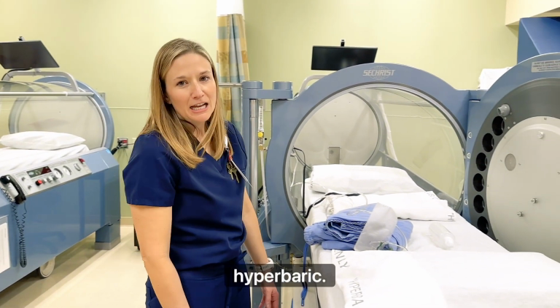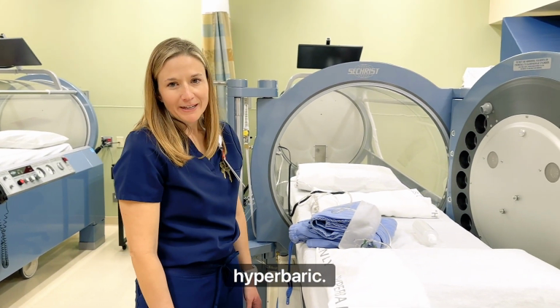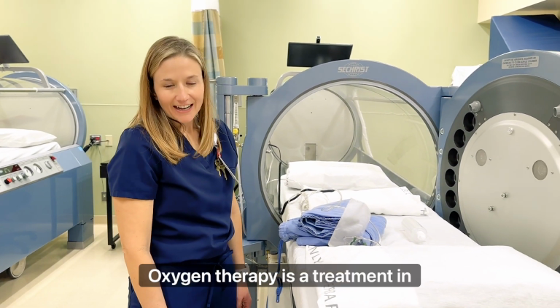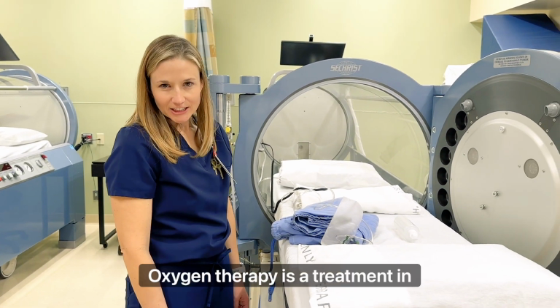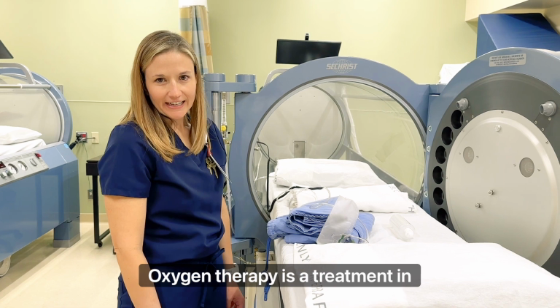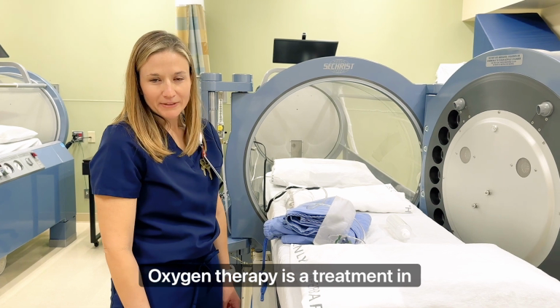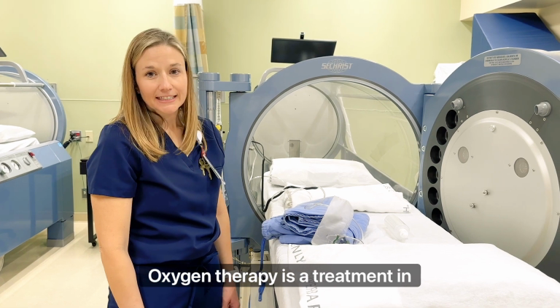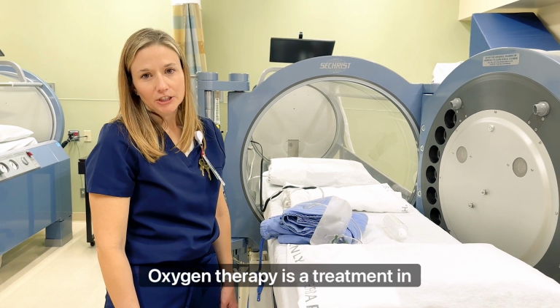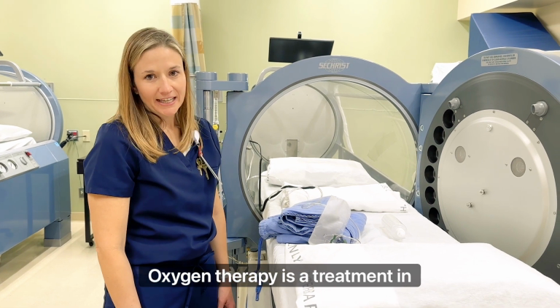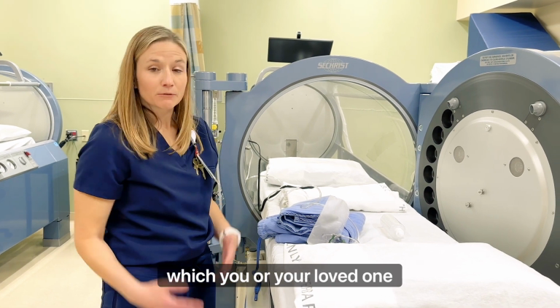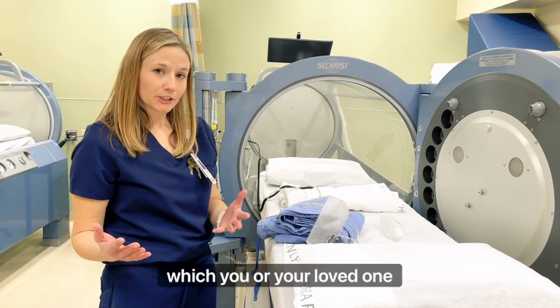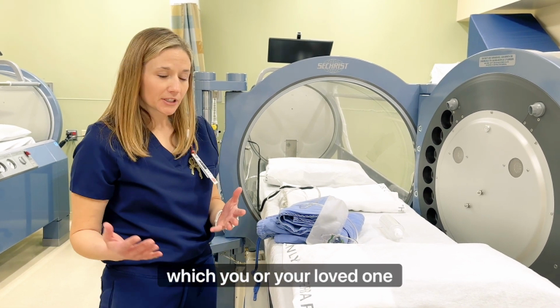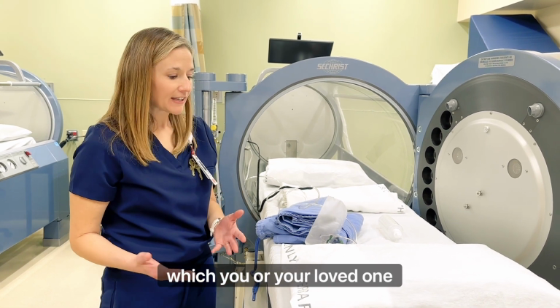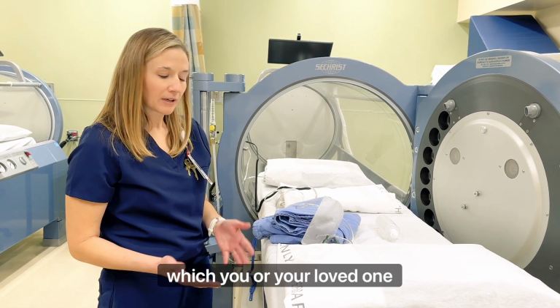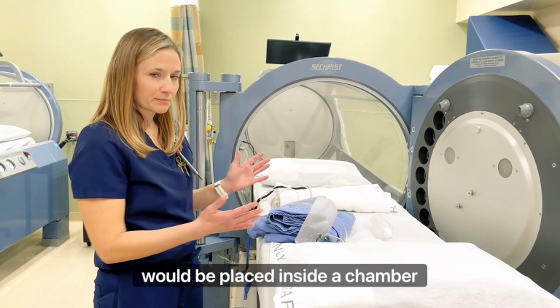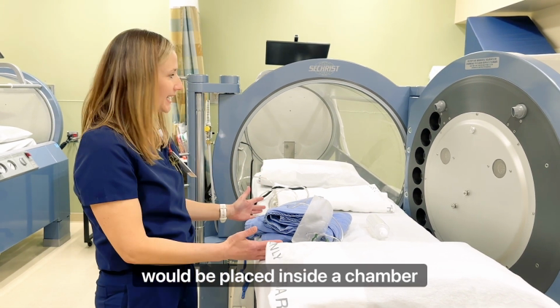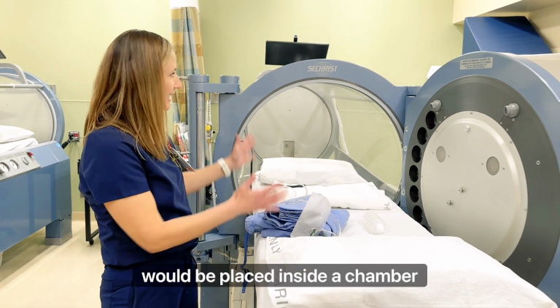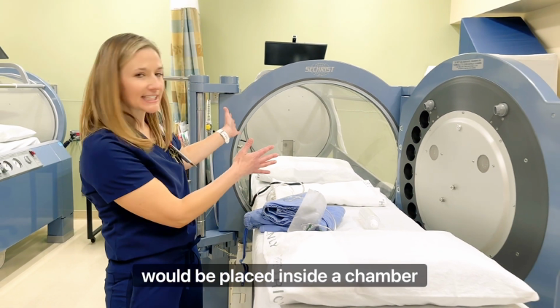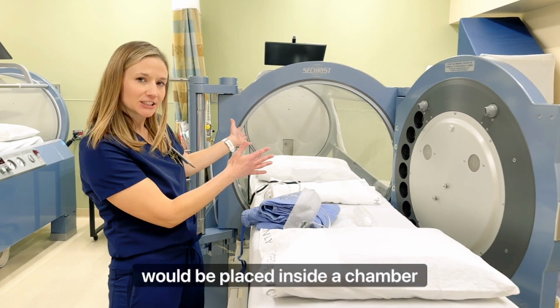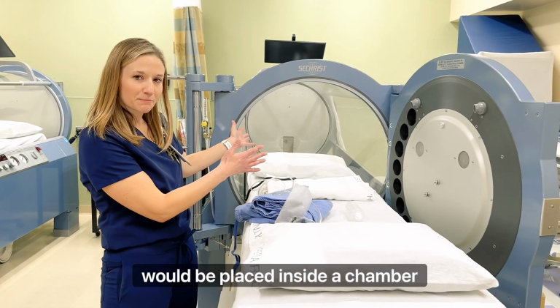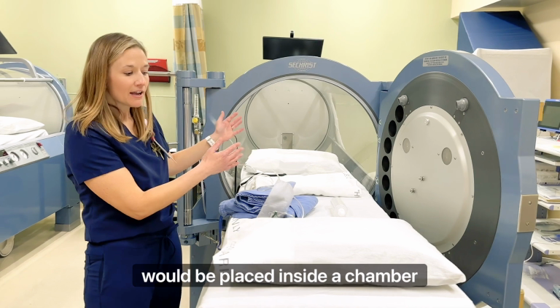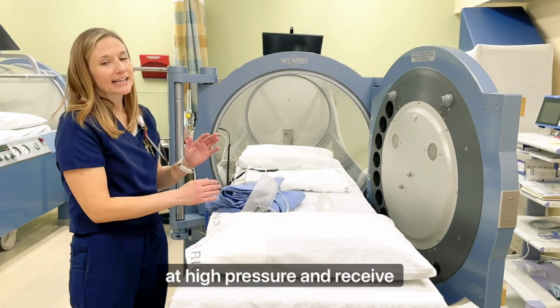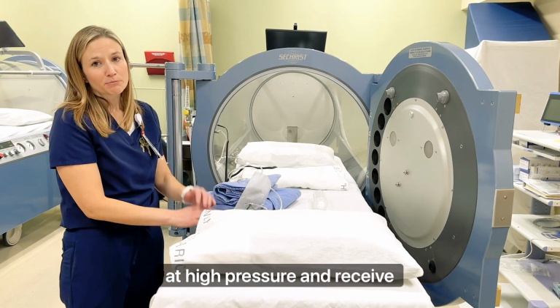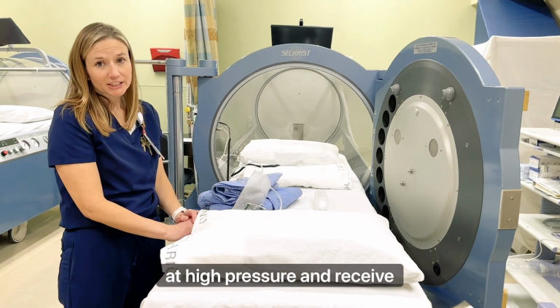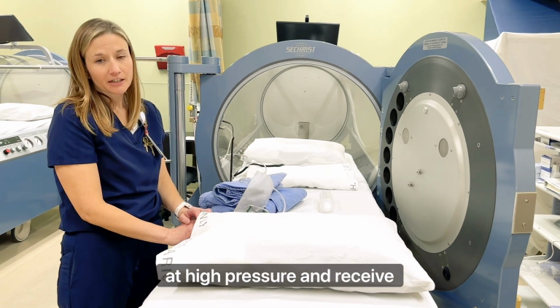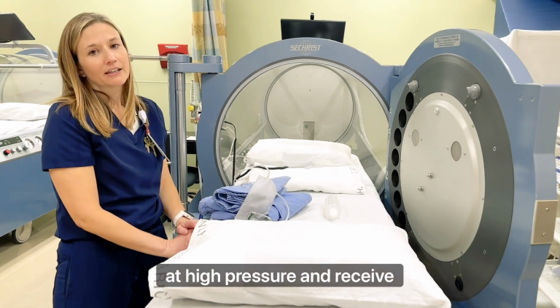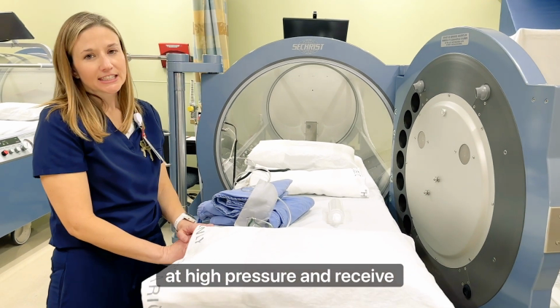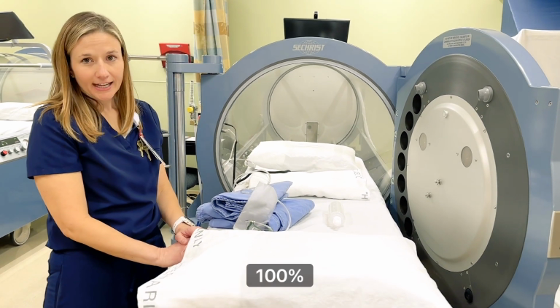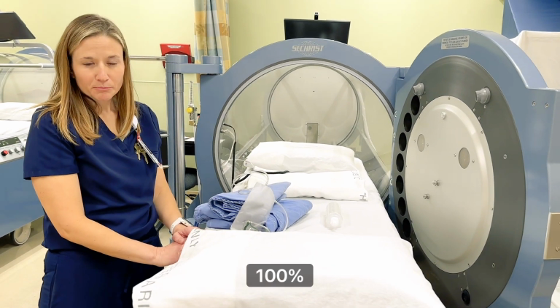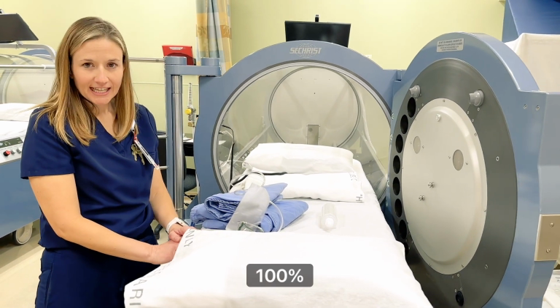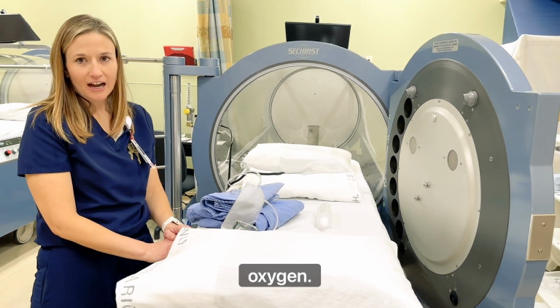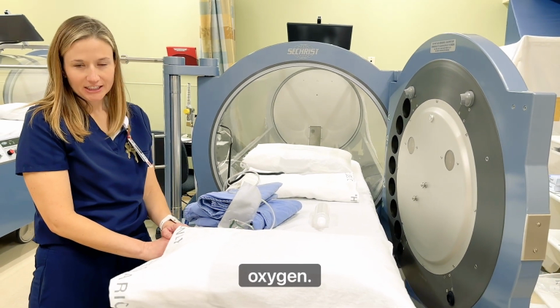Hyperbaric oxygen therapy is a treatment in which you or your loved one would be placed inside a chamber at high pressure and receive a hundred percent oxygen.